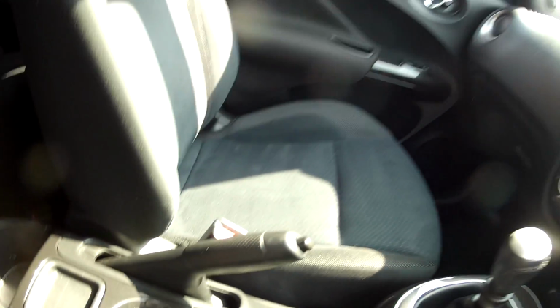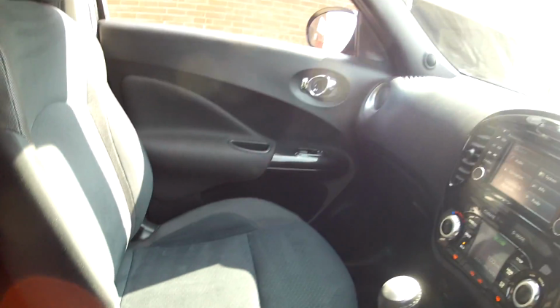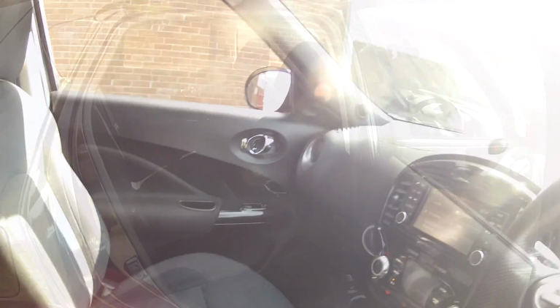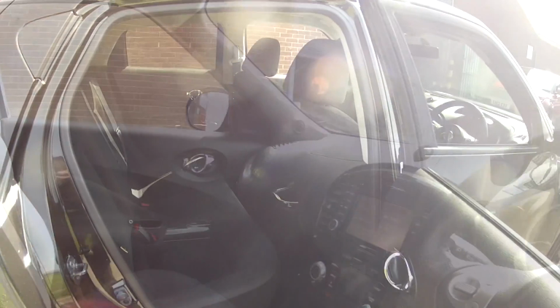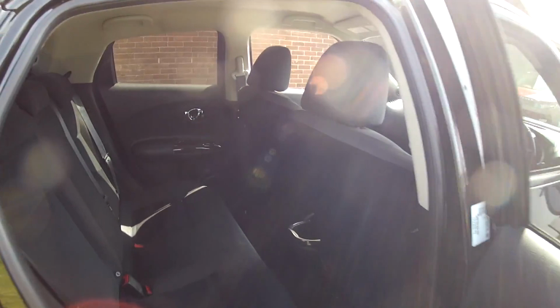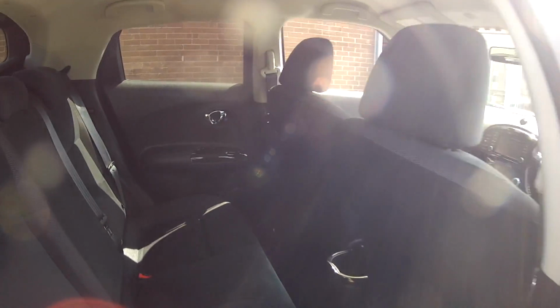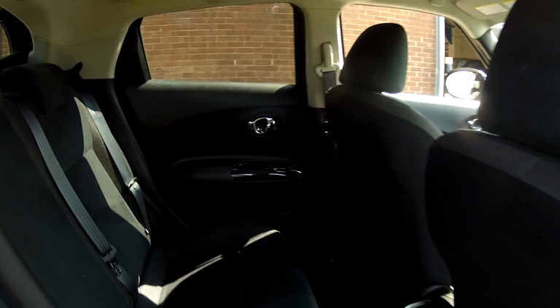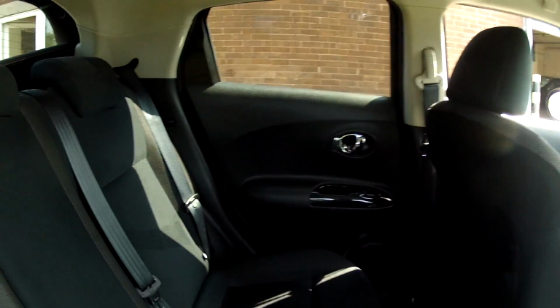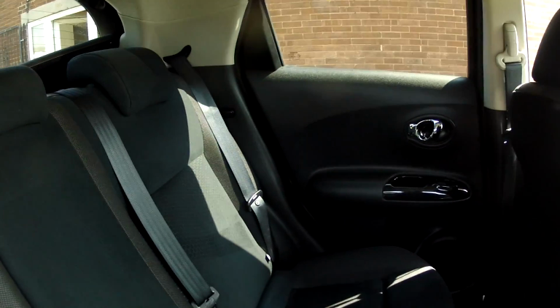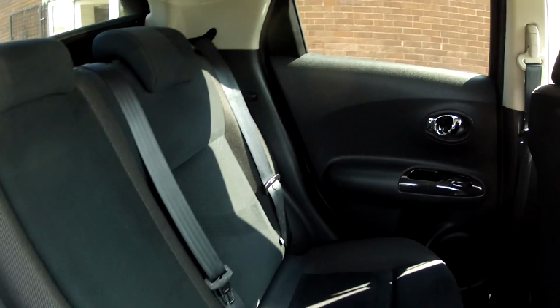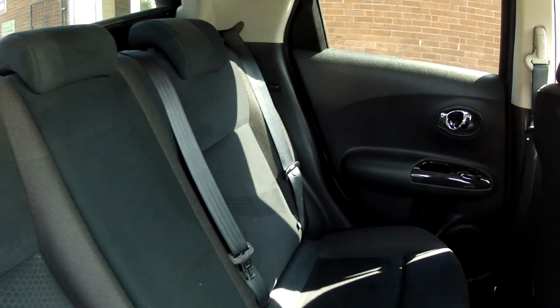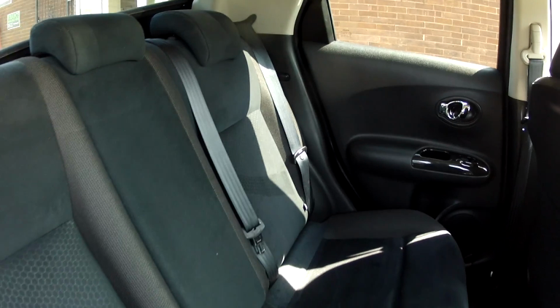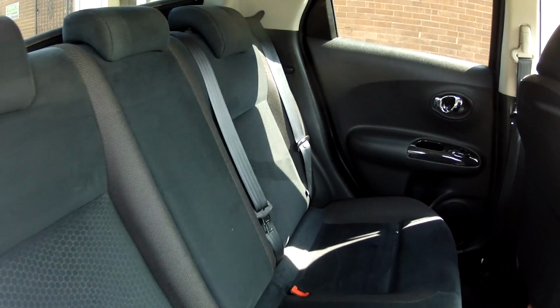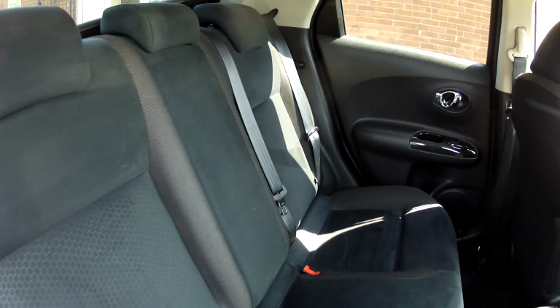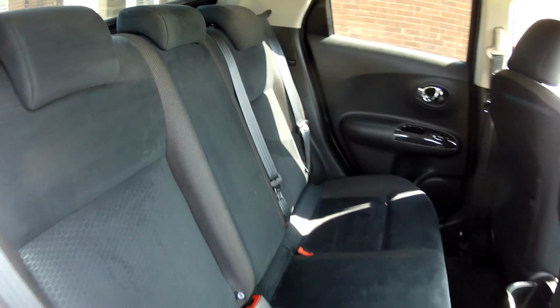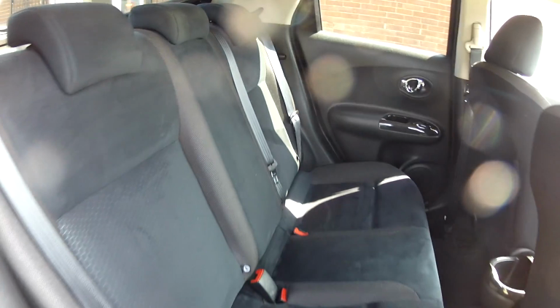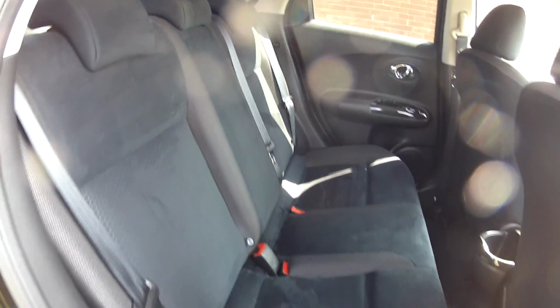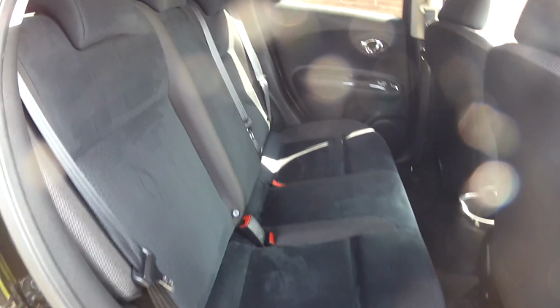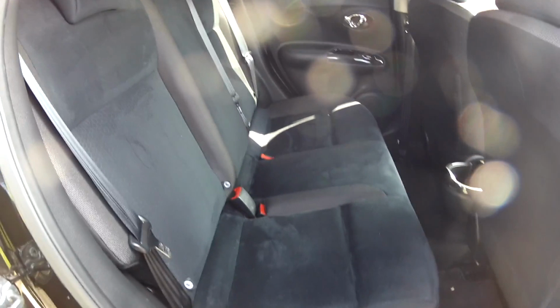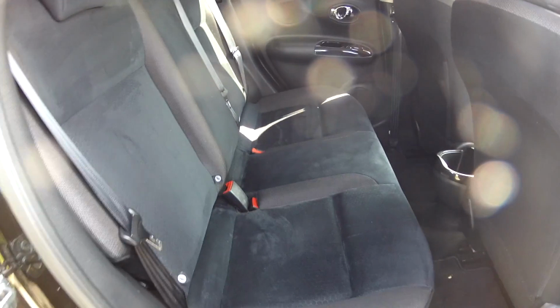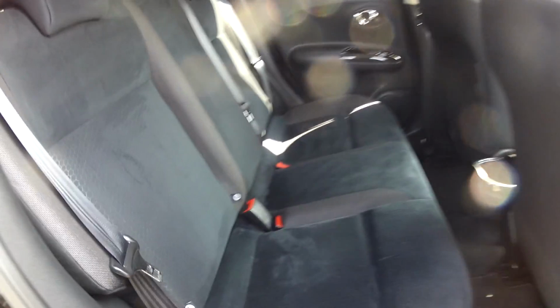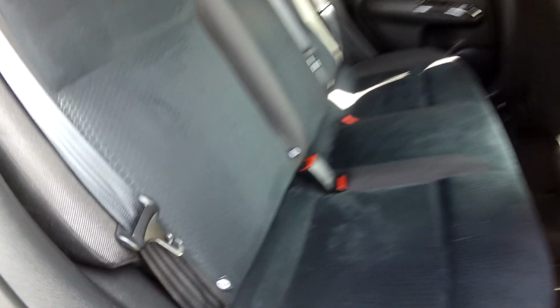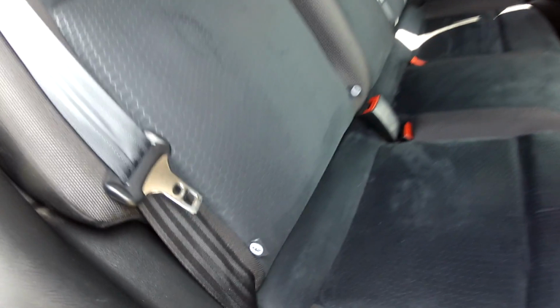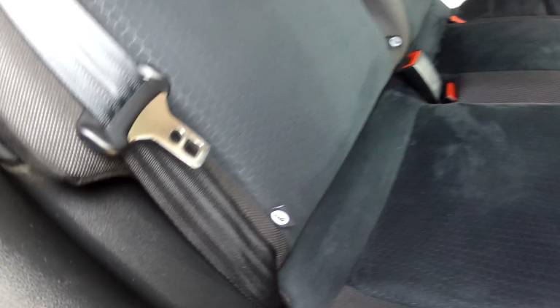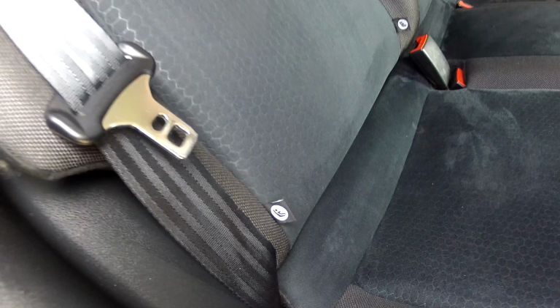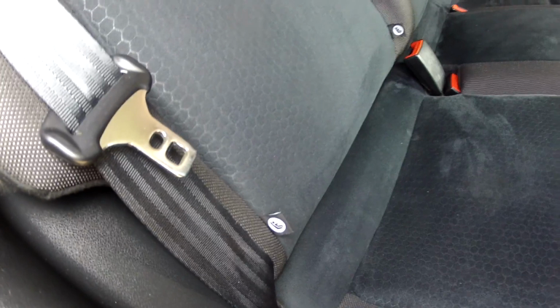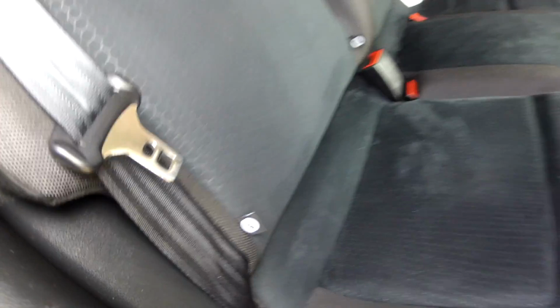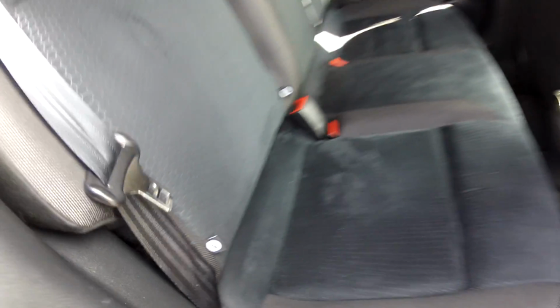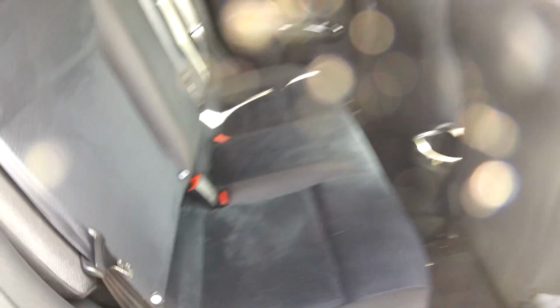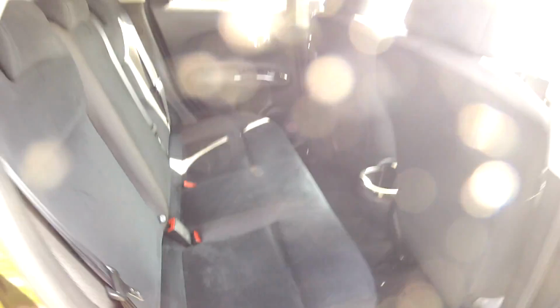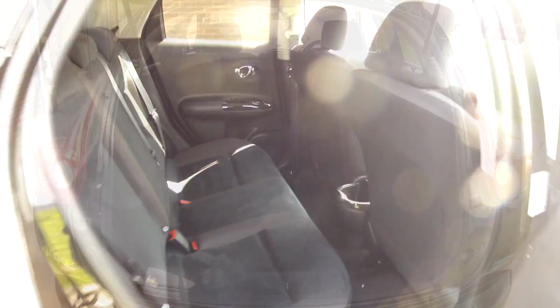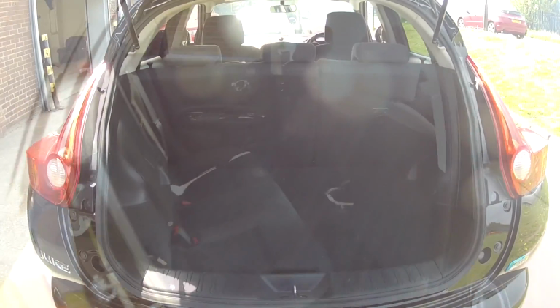In the back of the car, it's pretty much the same story. We've got three seatbelts, so five in comfort, all finished in this lovely cloth upholstery. You also have the ISOFIX child seat system, so even the youngsters are catered for as well.